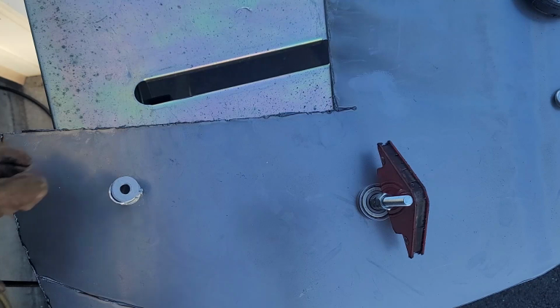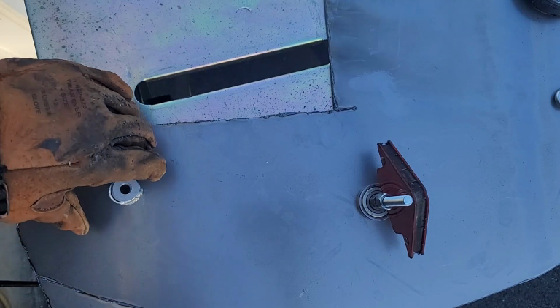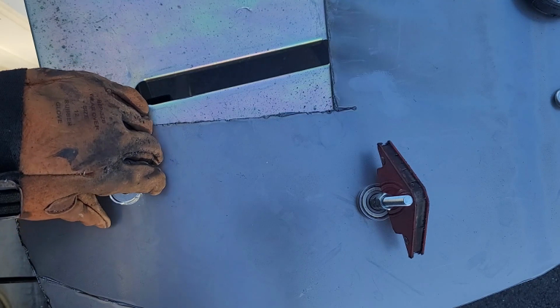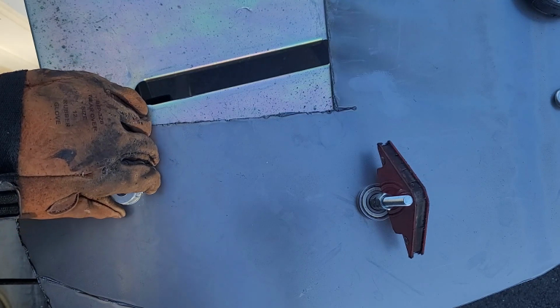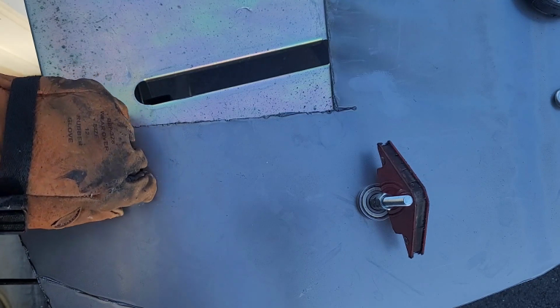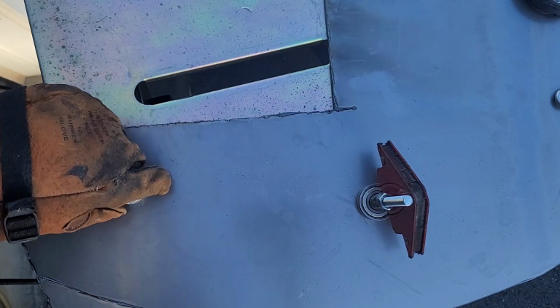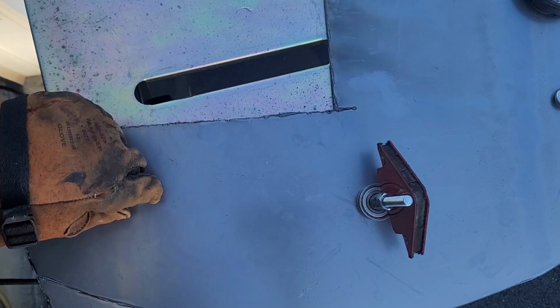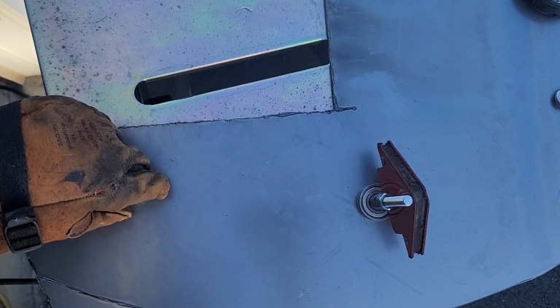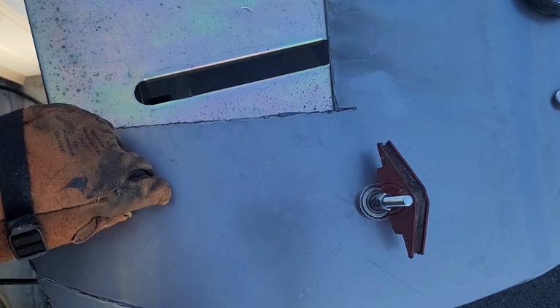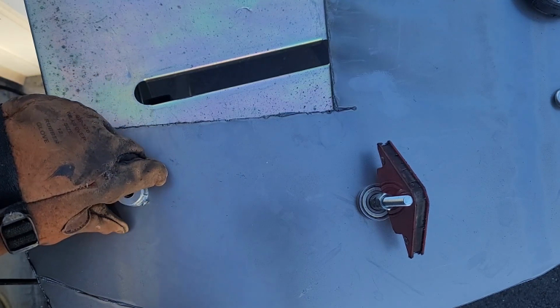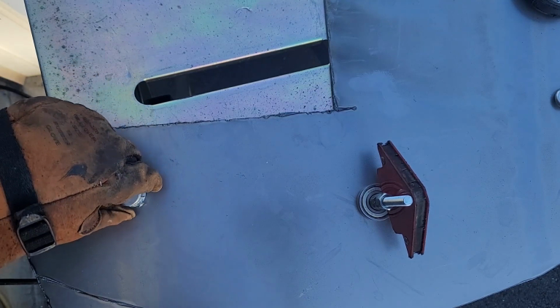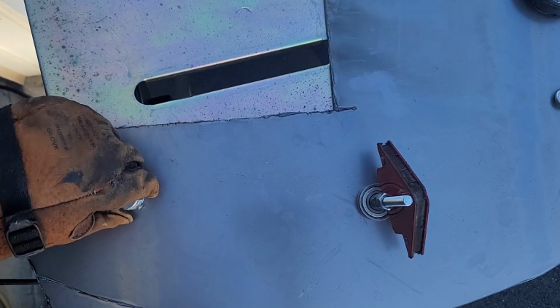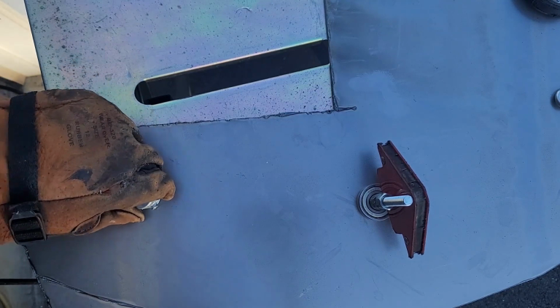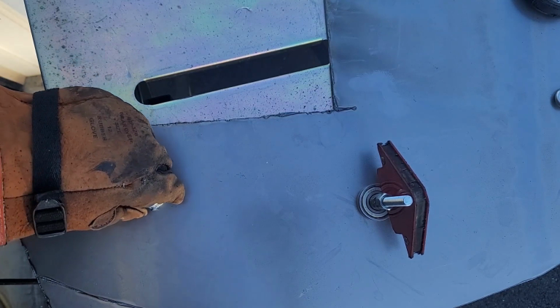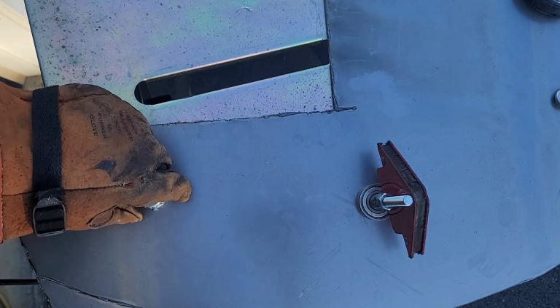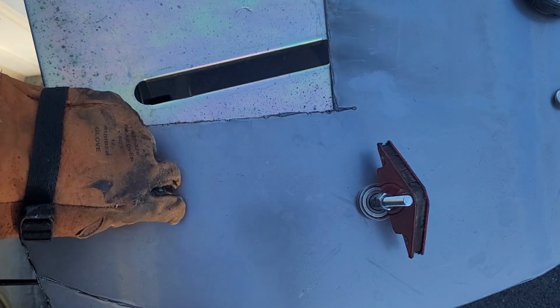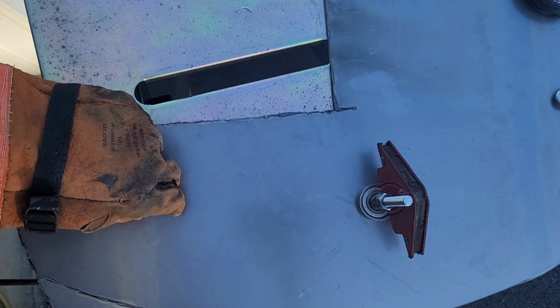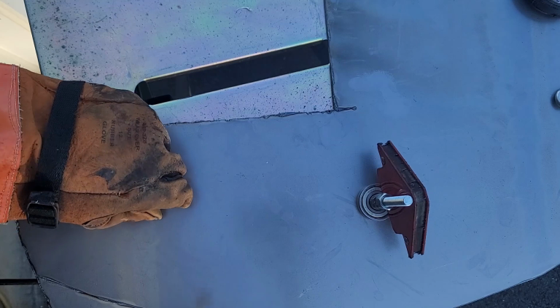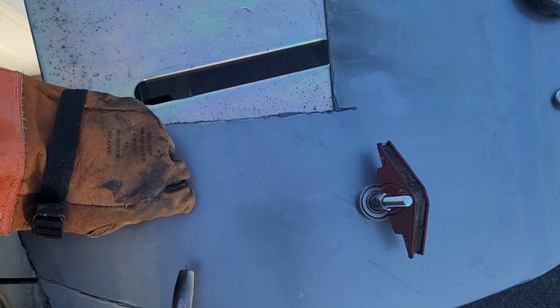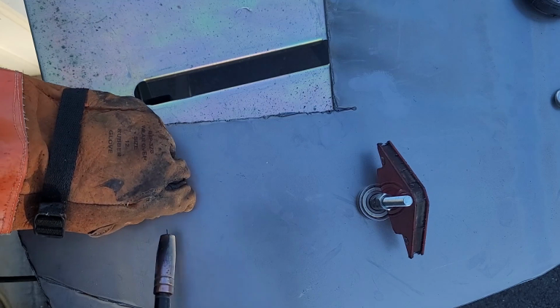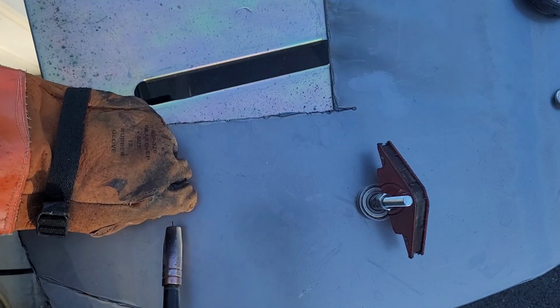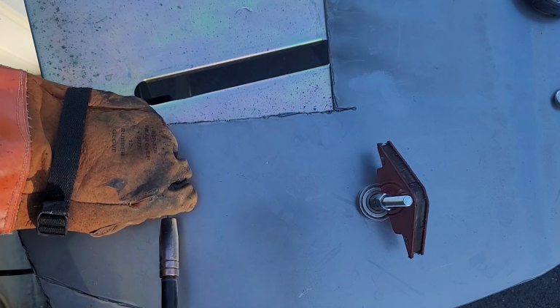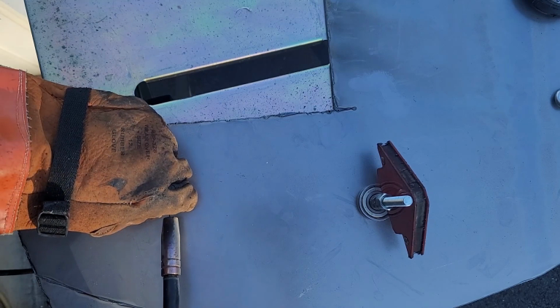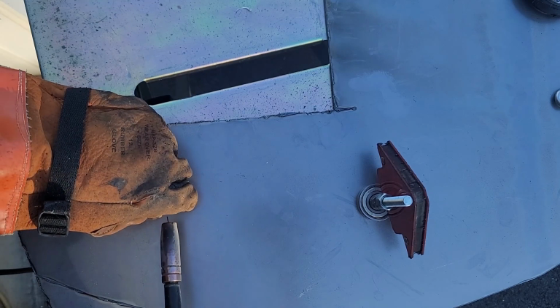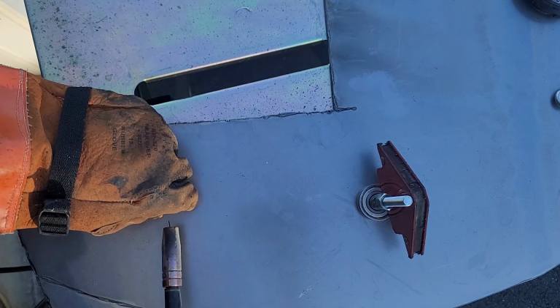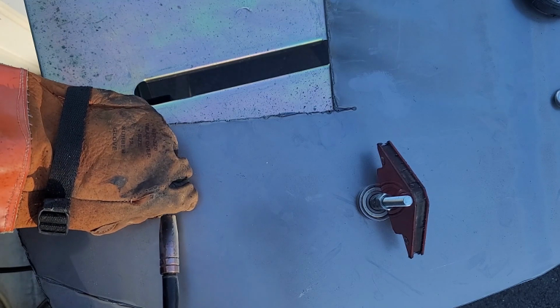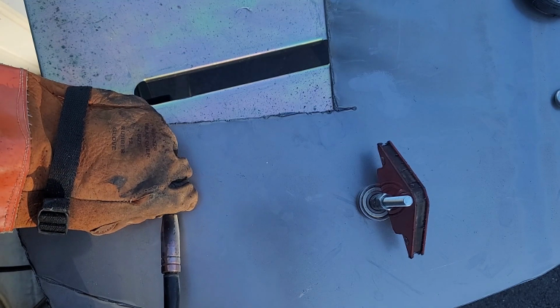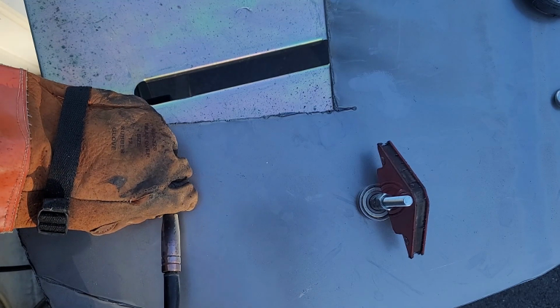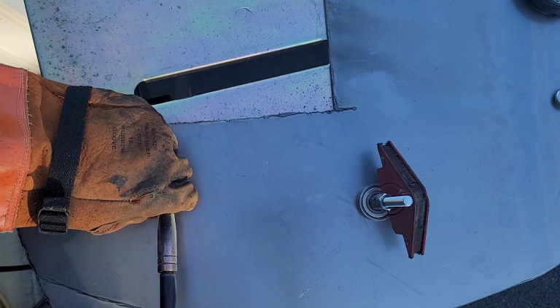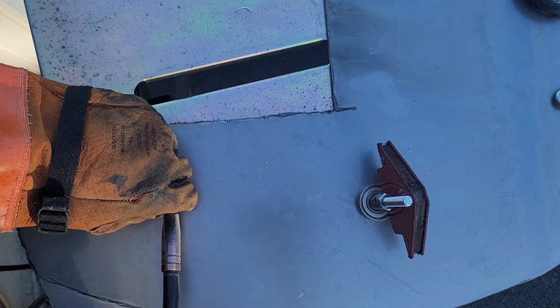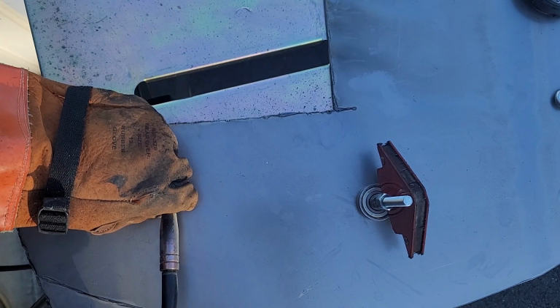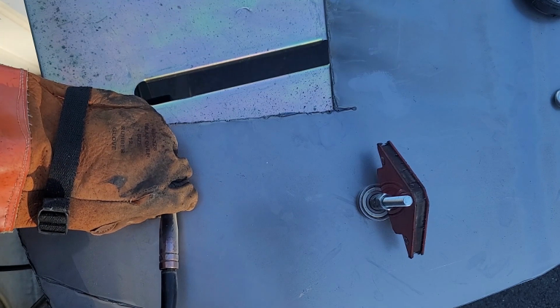Next thing I did was I tacked together the two stainless steel 3 and 1/4 inch PEX clamps and the washer together to make the cup for the plasma cutter.